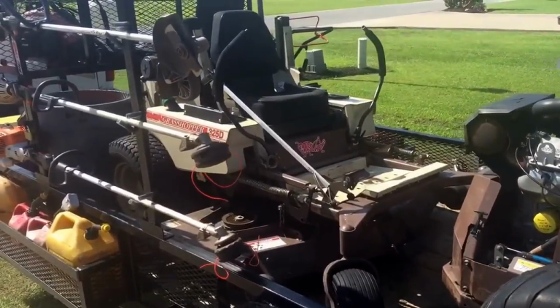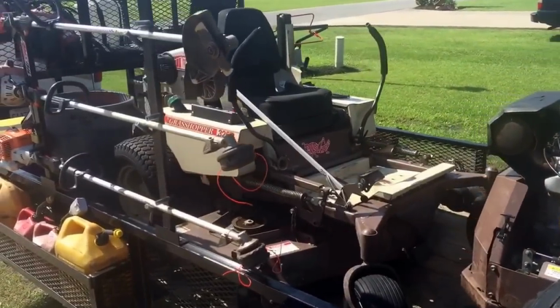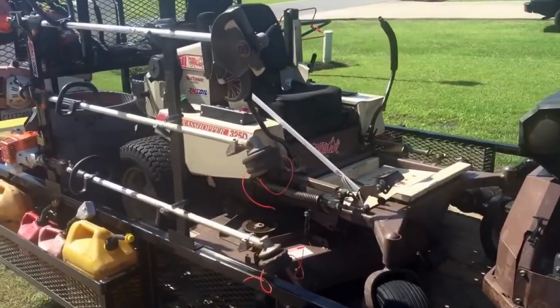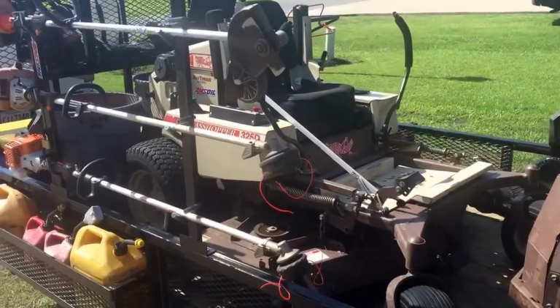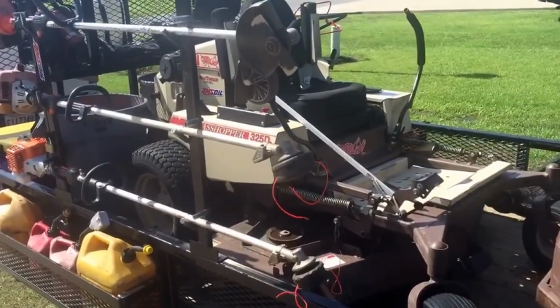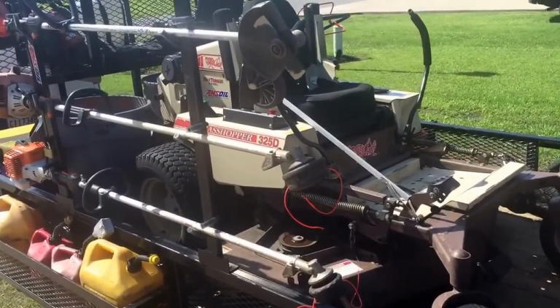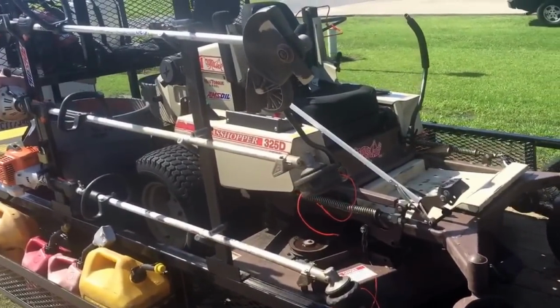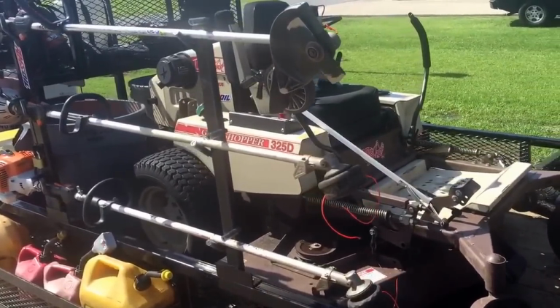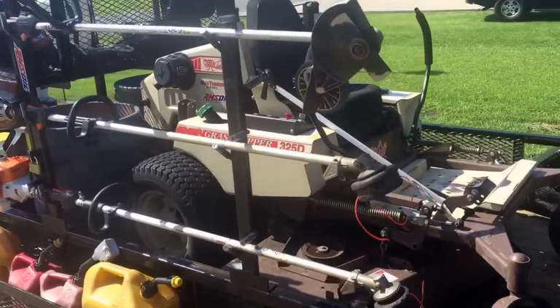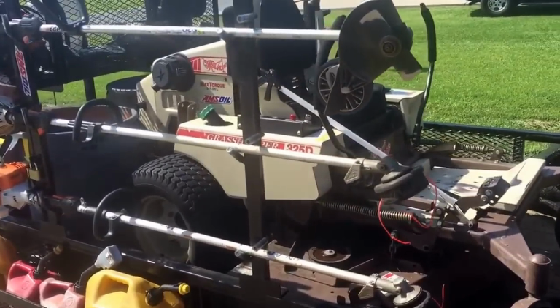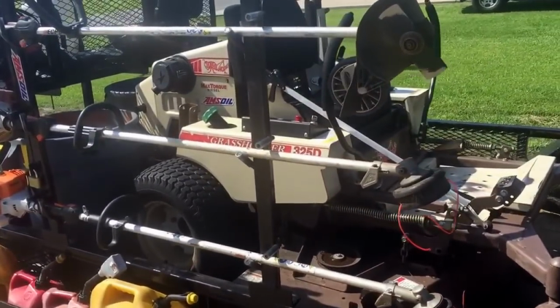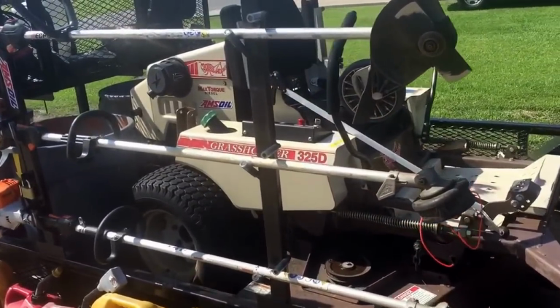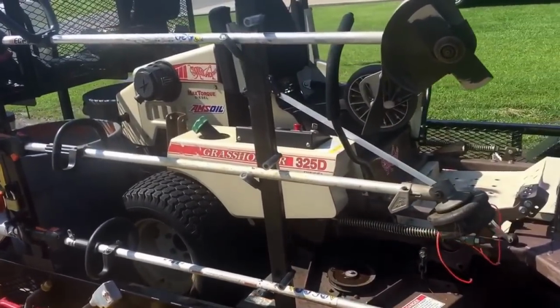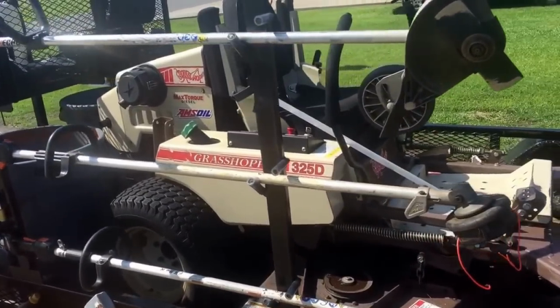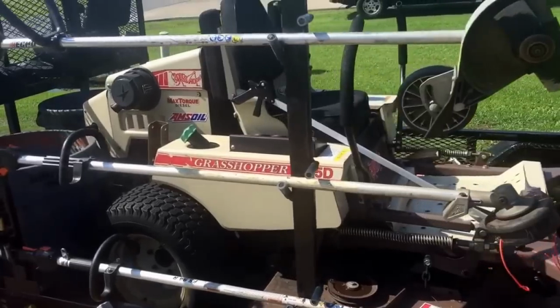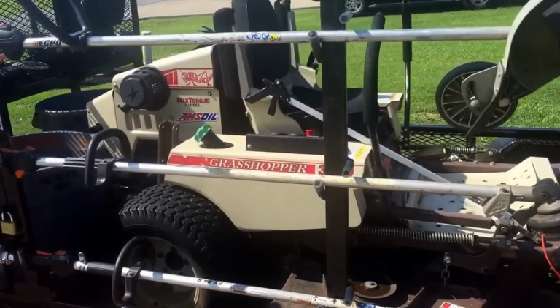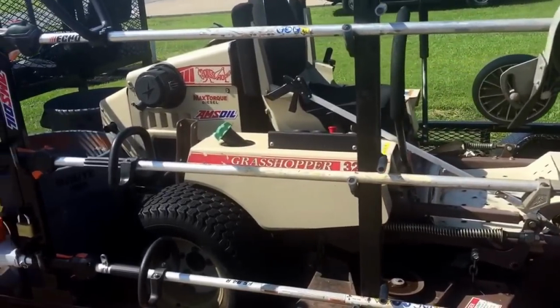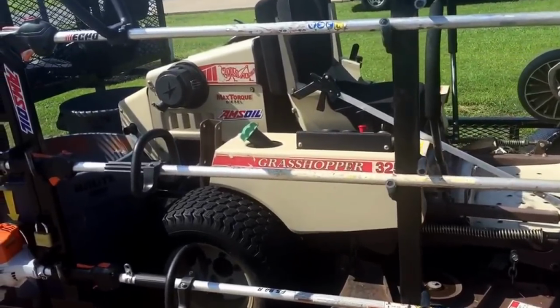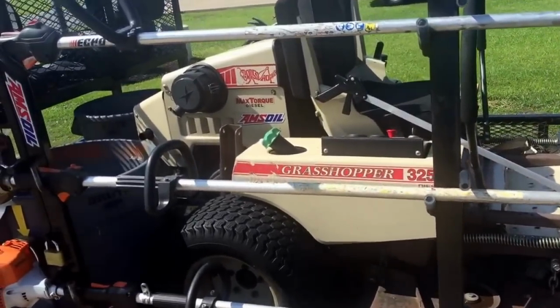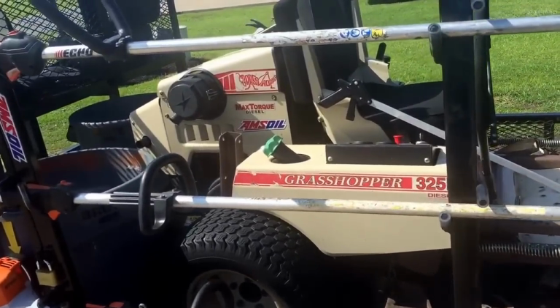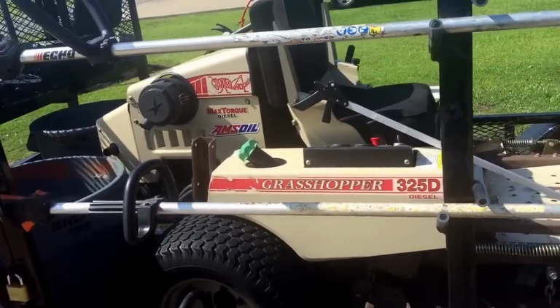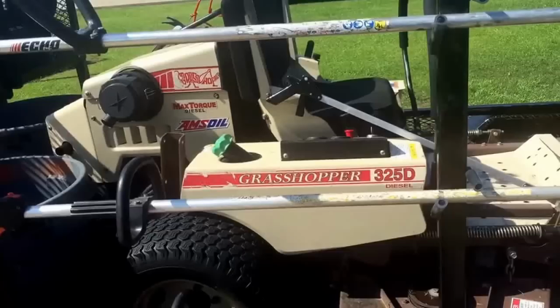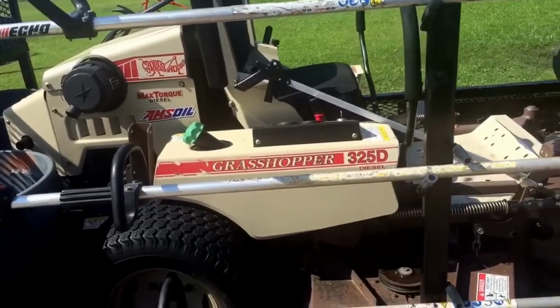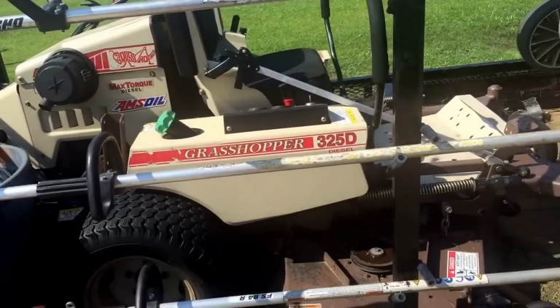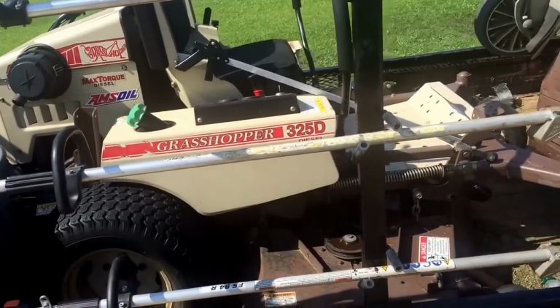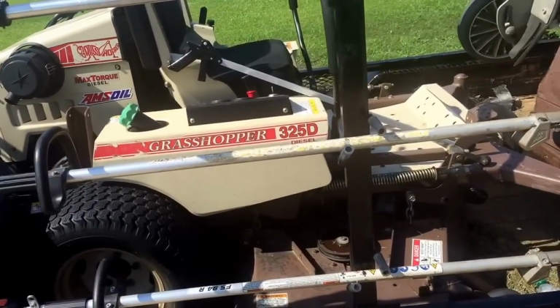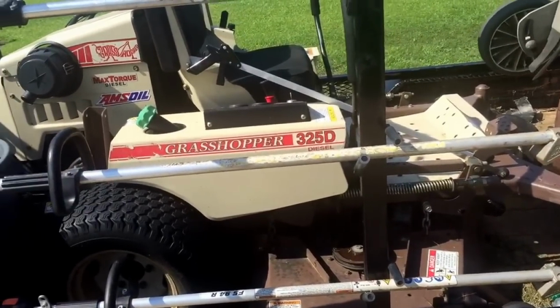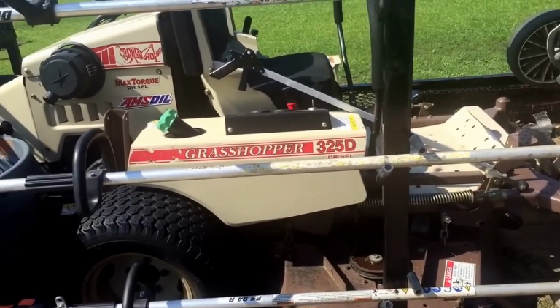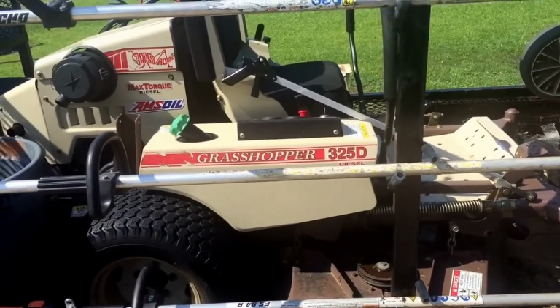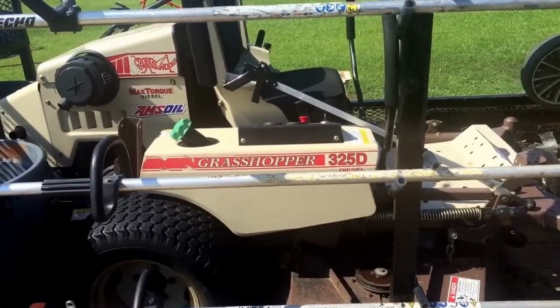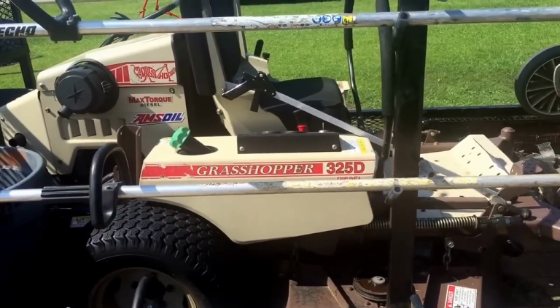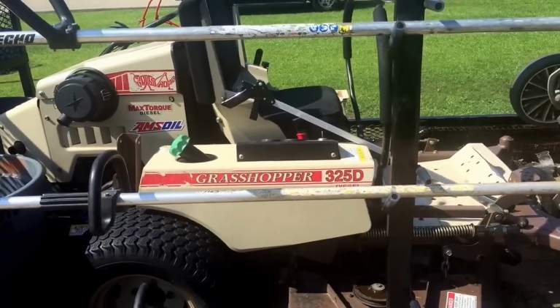This is a 2014 Grasshopper 325, 61 inch. It has a Kubota 25 horse diesel in it. It's got a little over 1000 hours on it now.